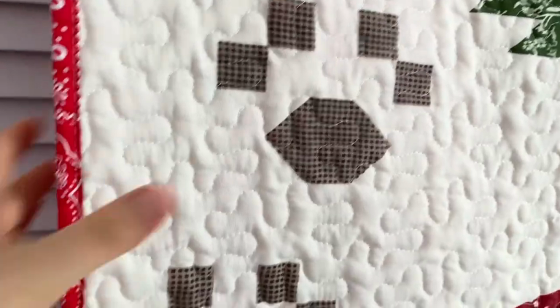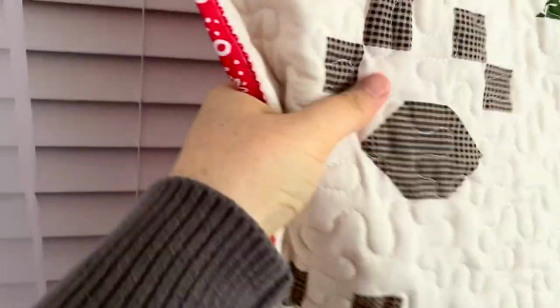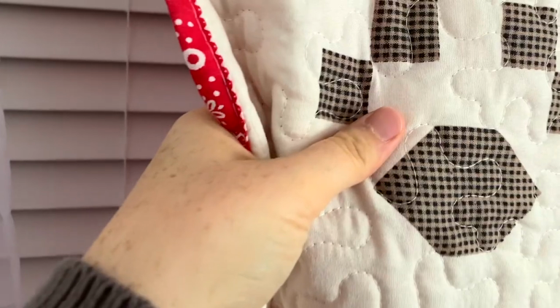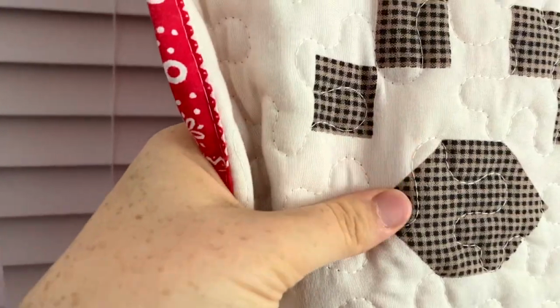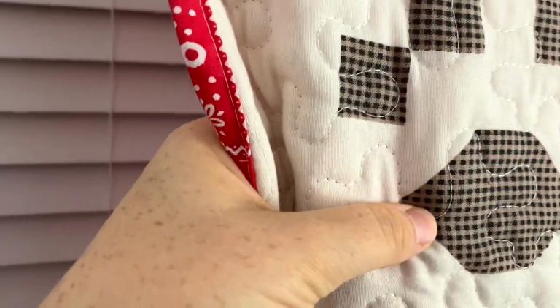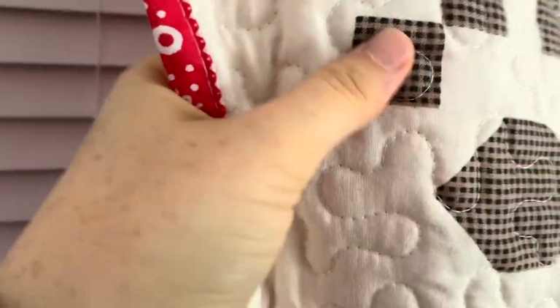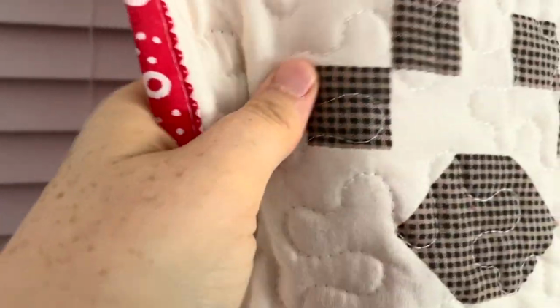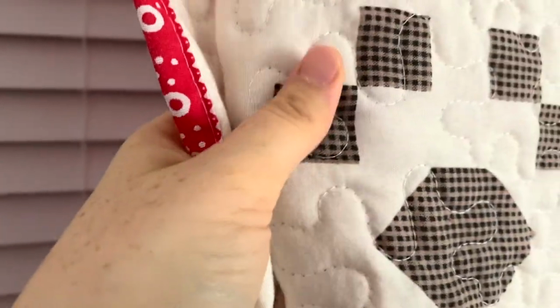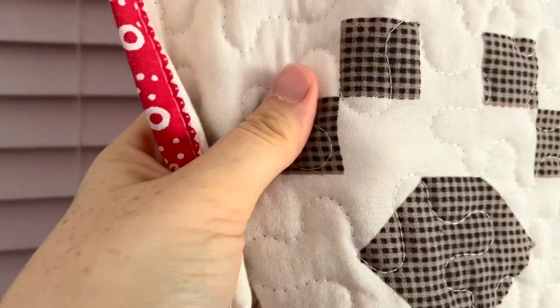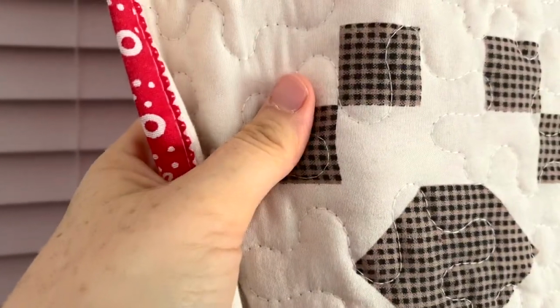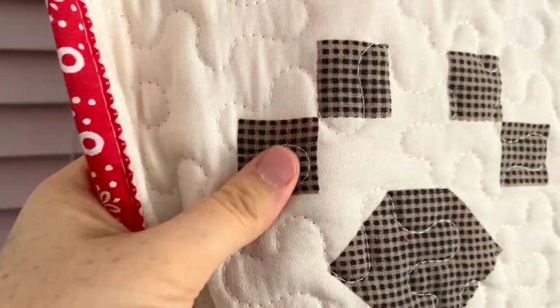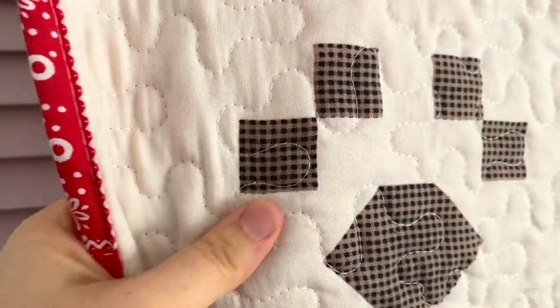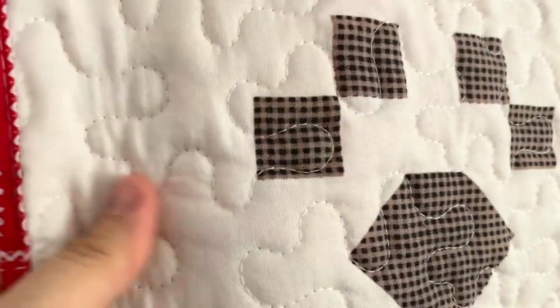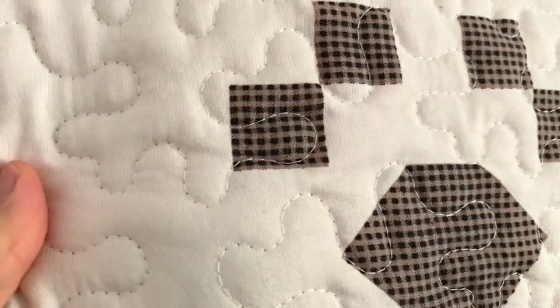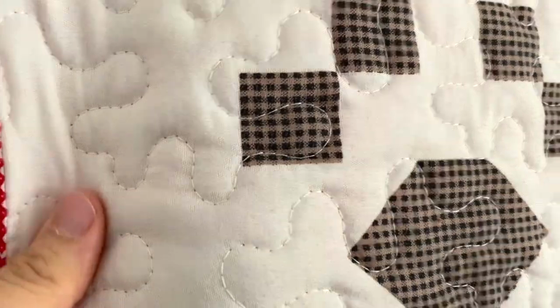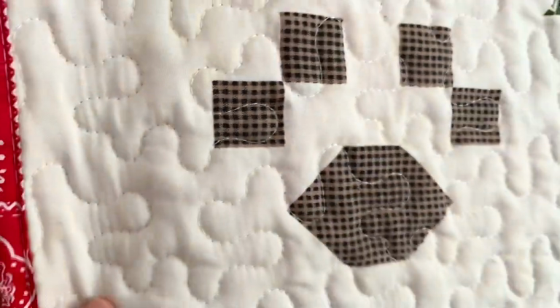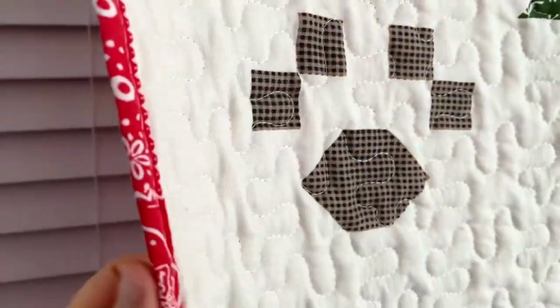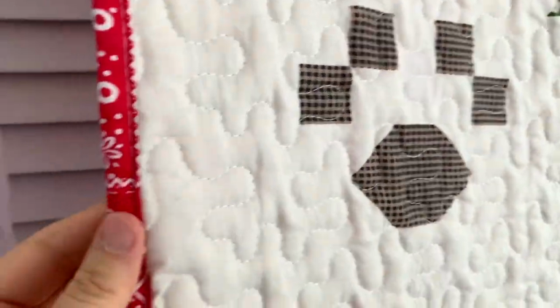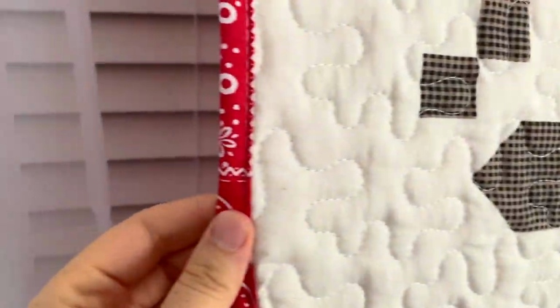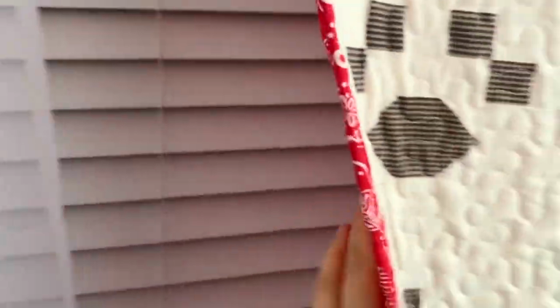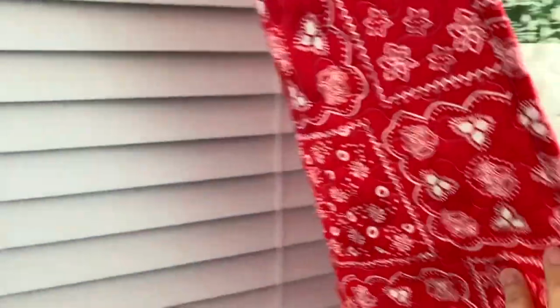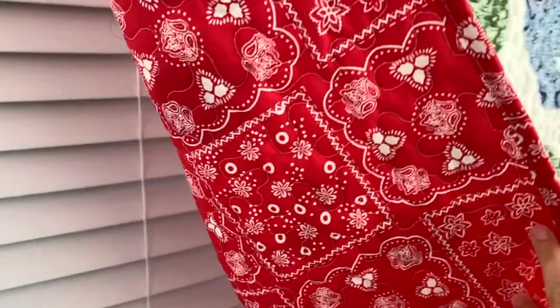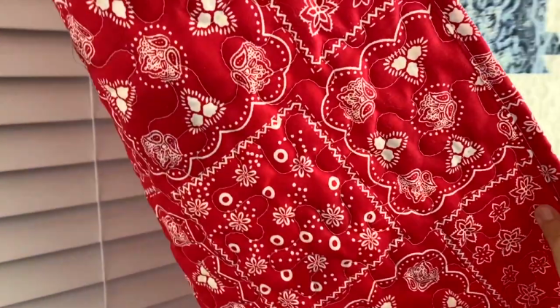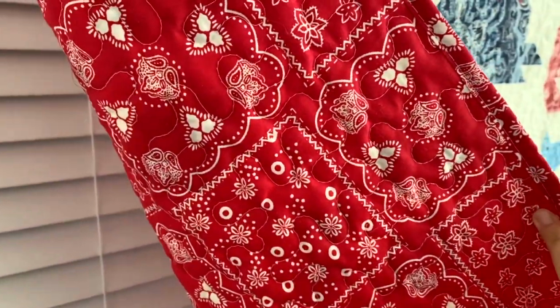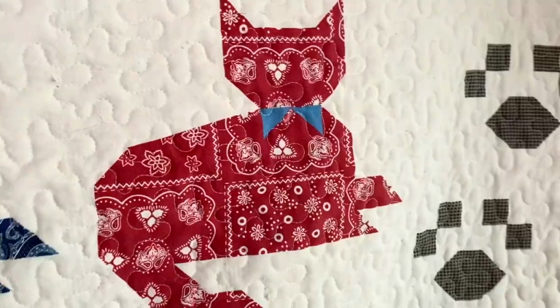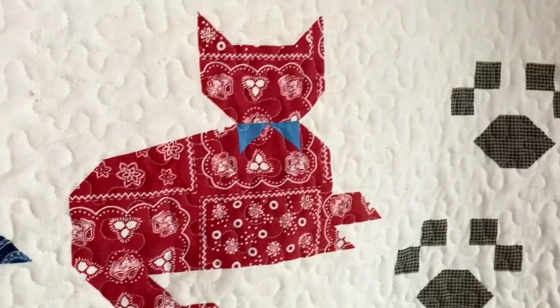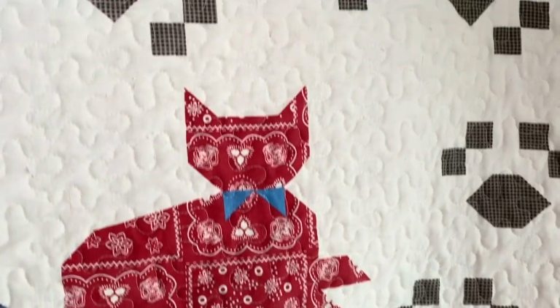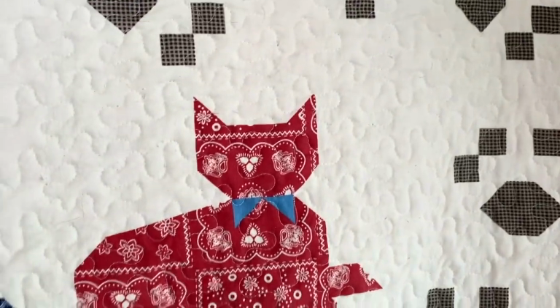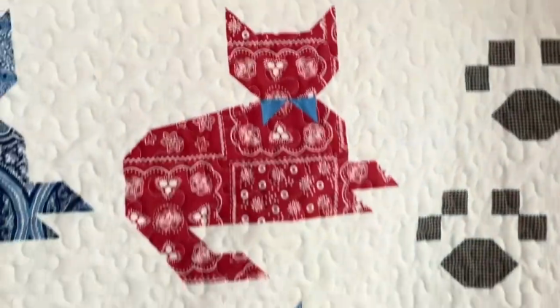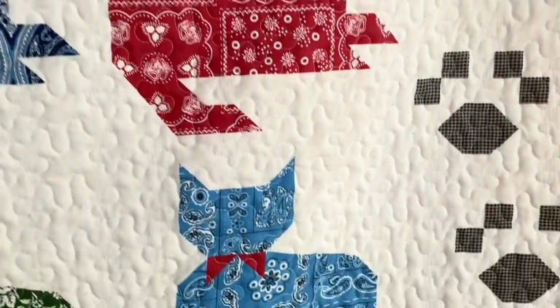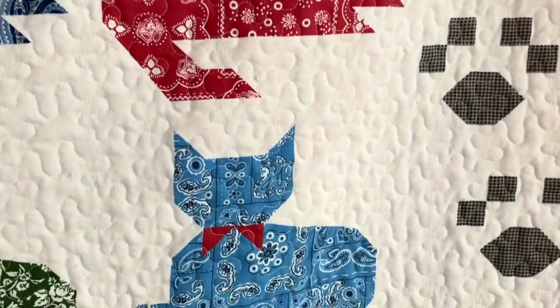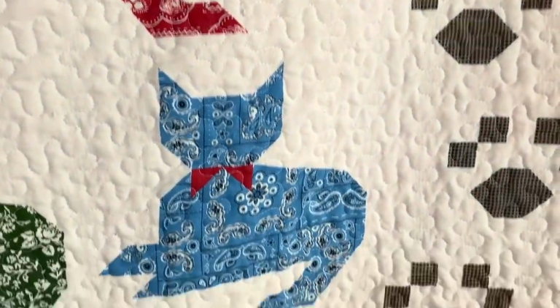These aren't pieced pieces — they're just printed on this fabric, and it's all machine quilted and machine bound on the back. Didn't see any stains or loose seams.